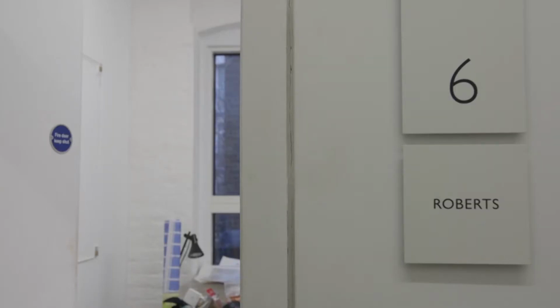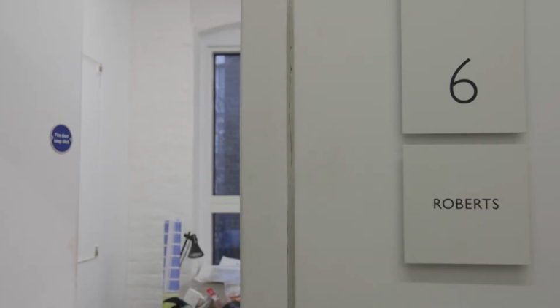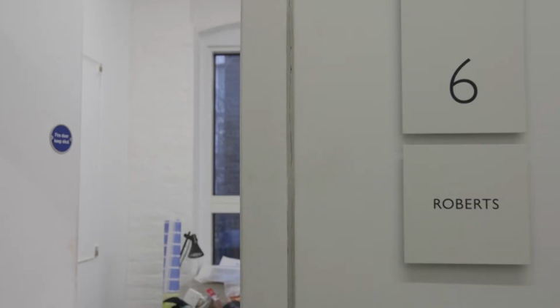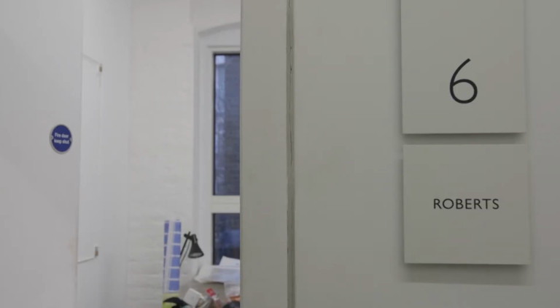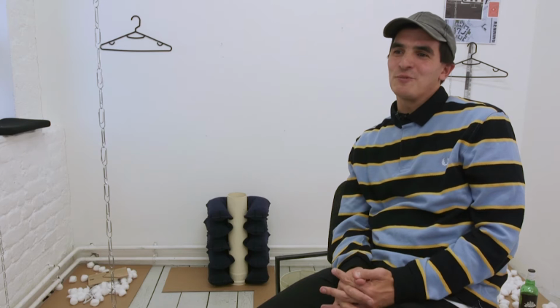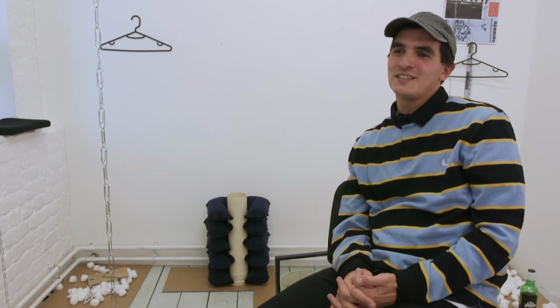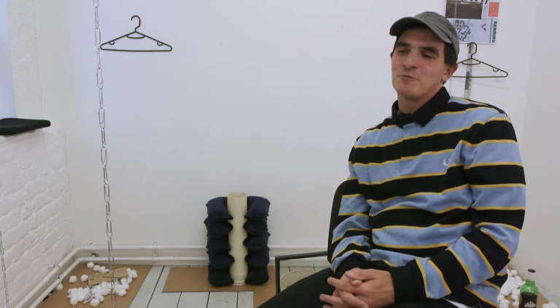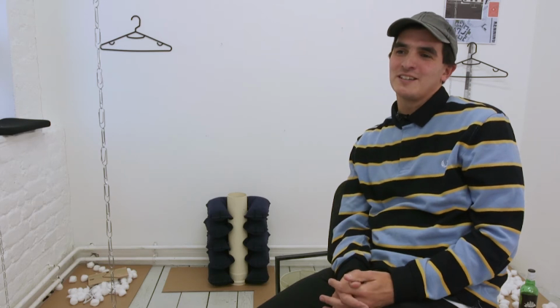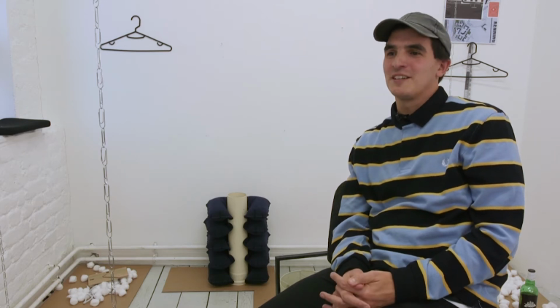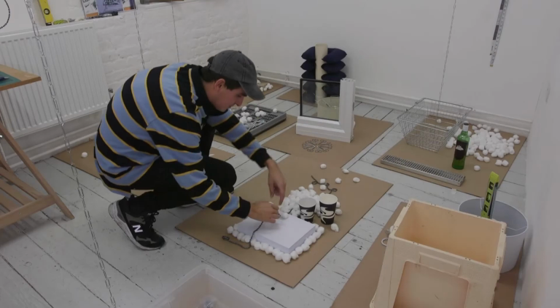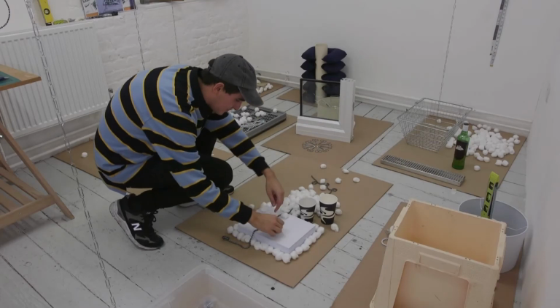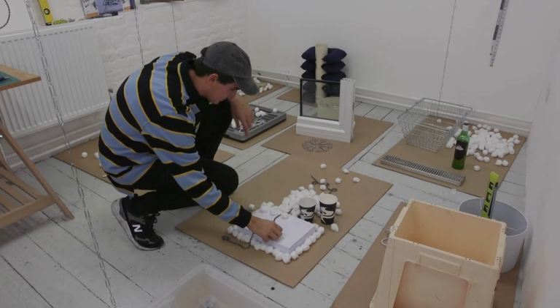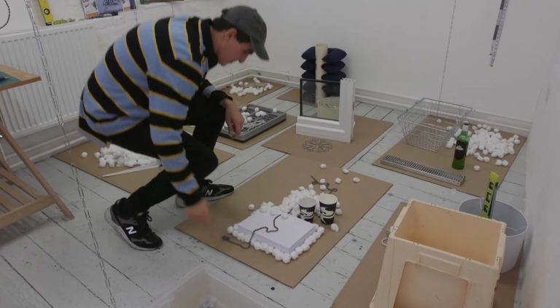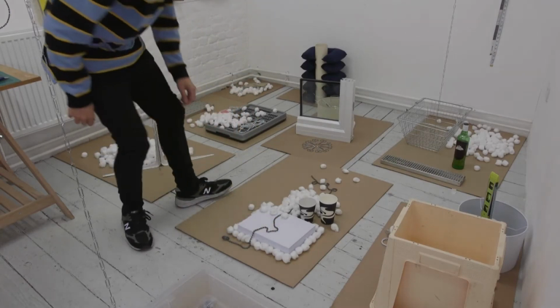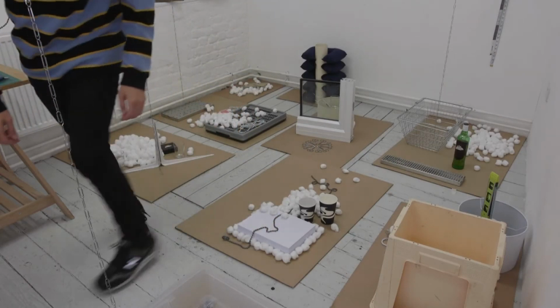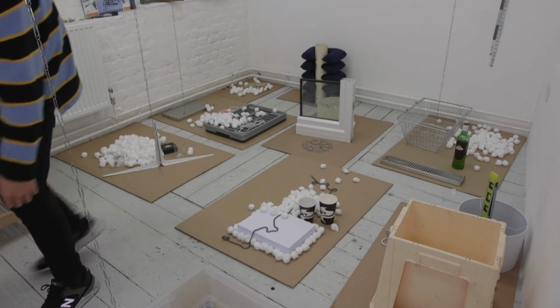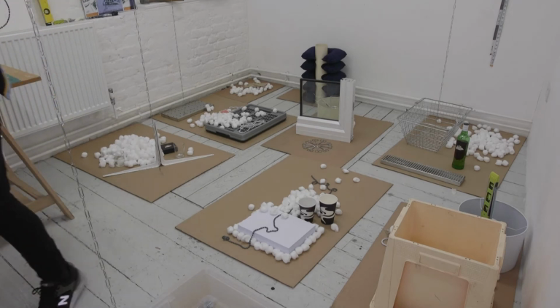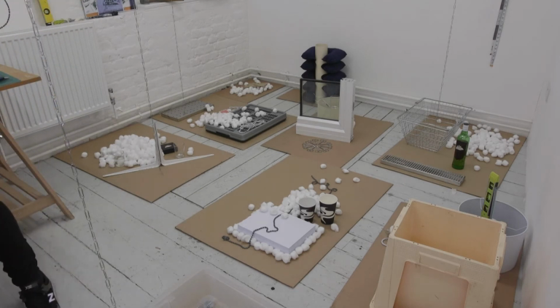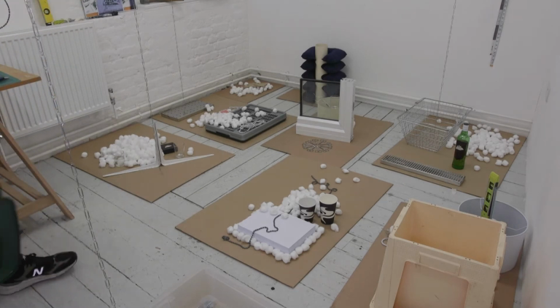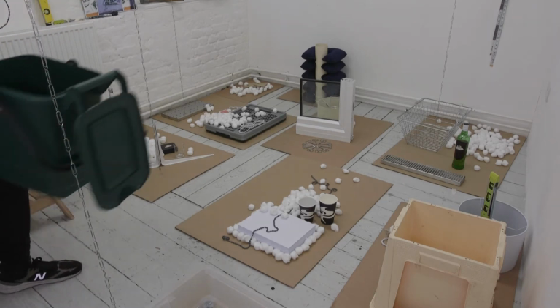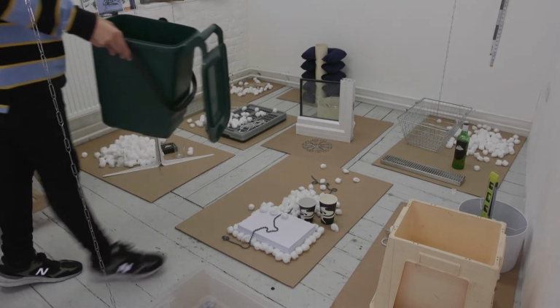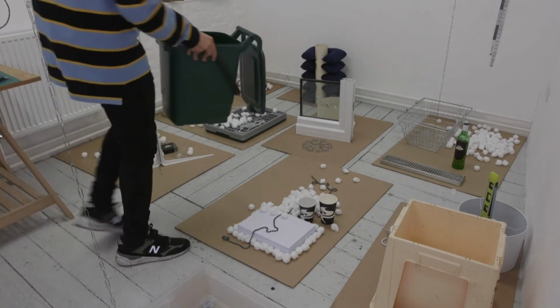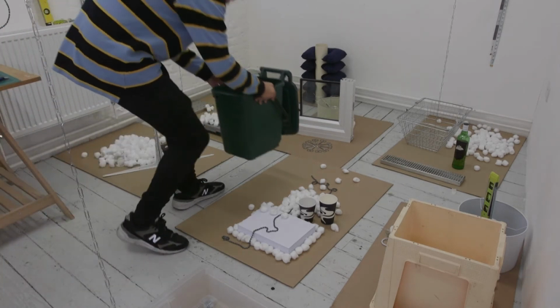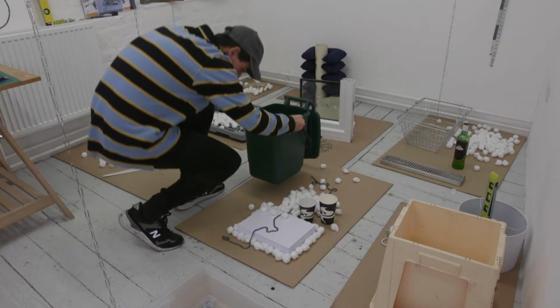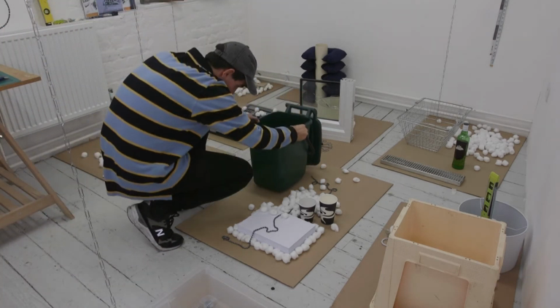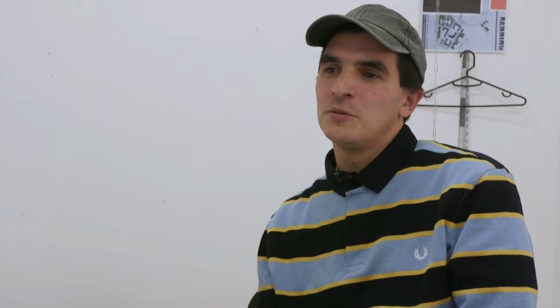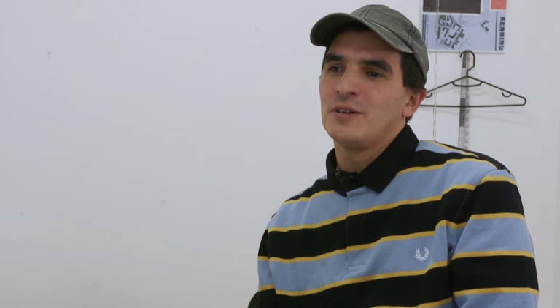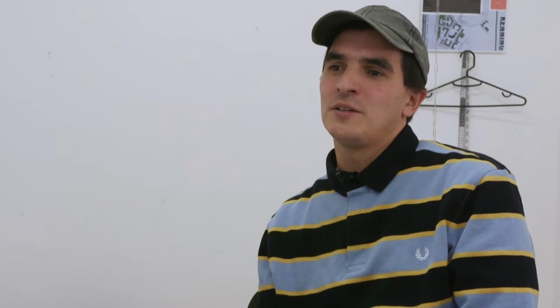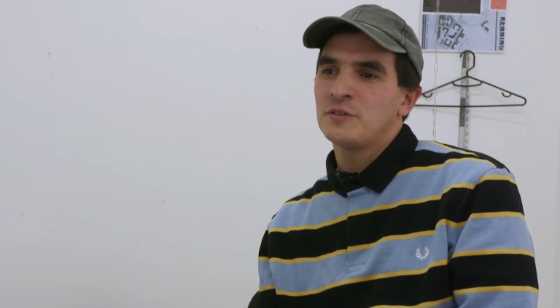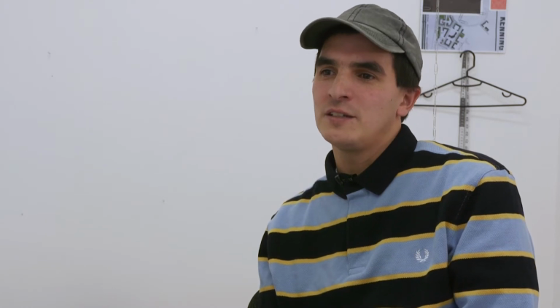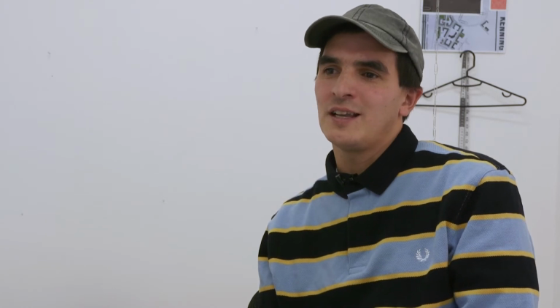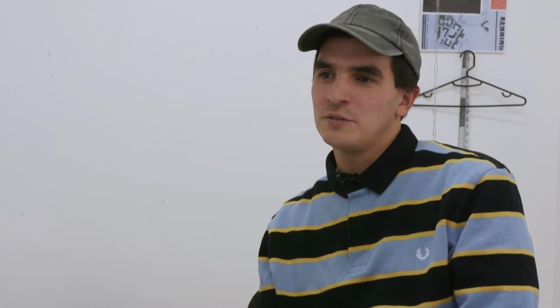My name is Pablo, I'm from Buenos Aires and I'm working and living there. In general I work with everyday life objects and try to understand new uses from them, latent uses,